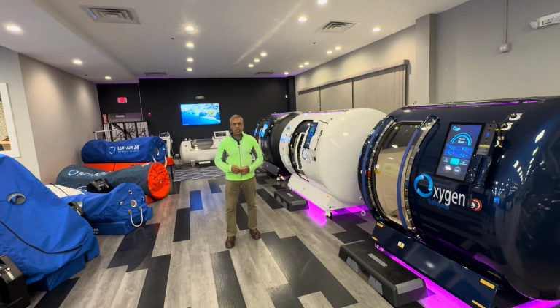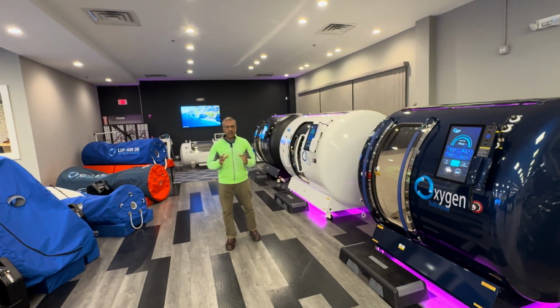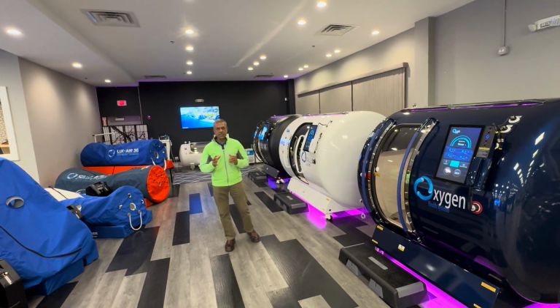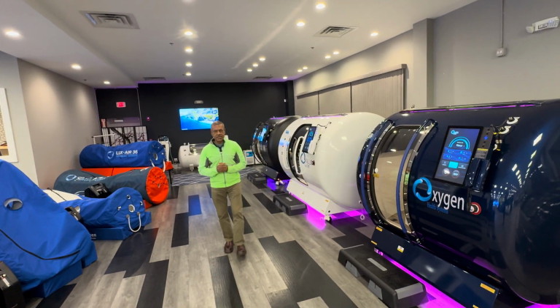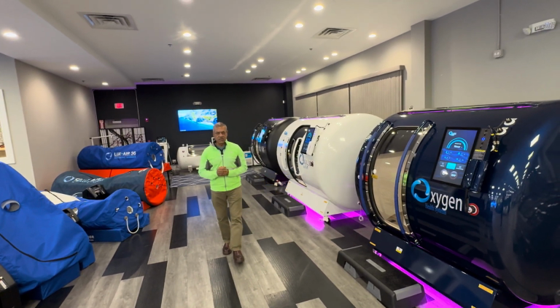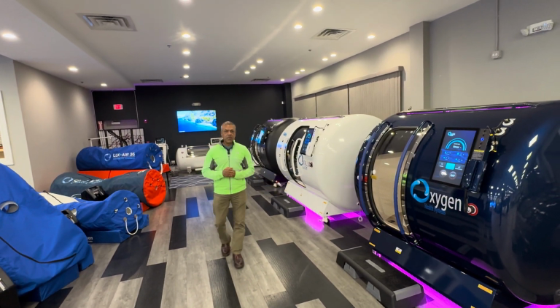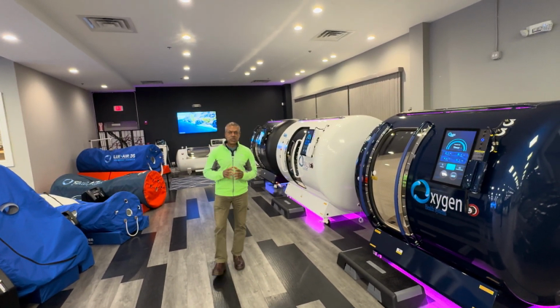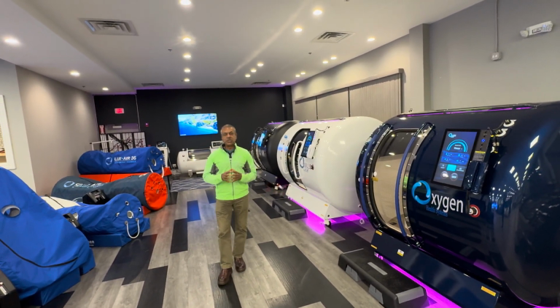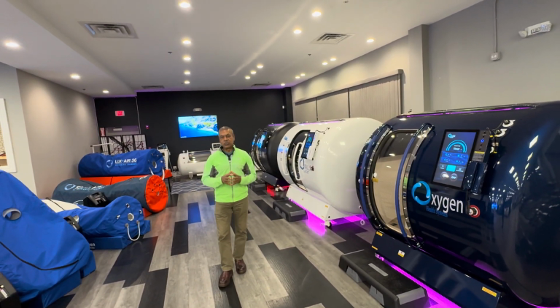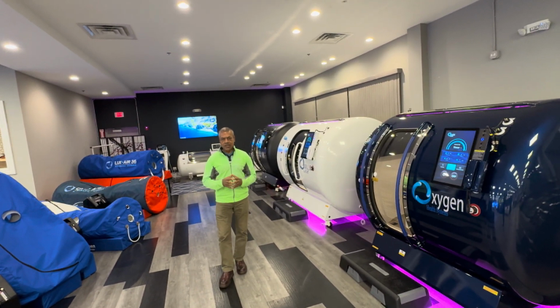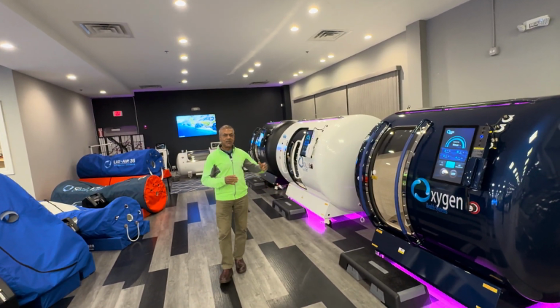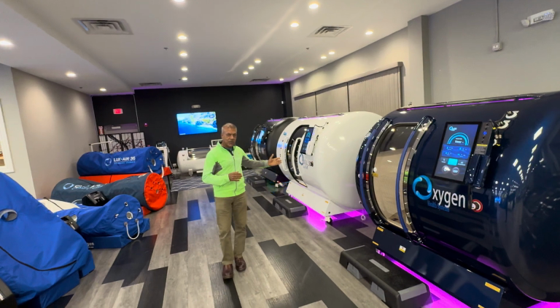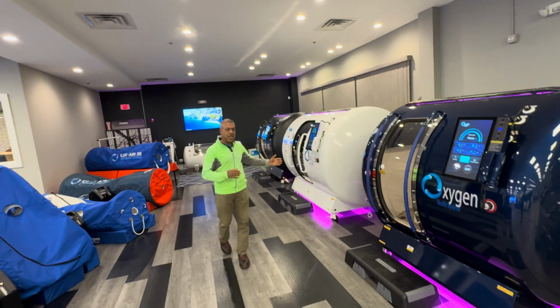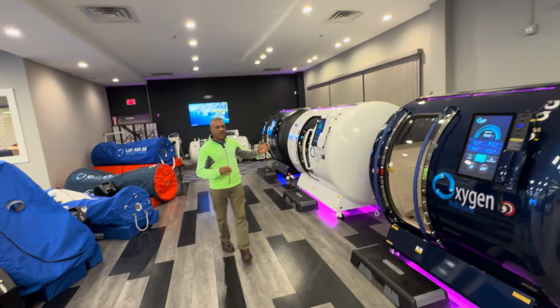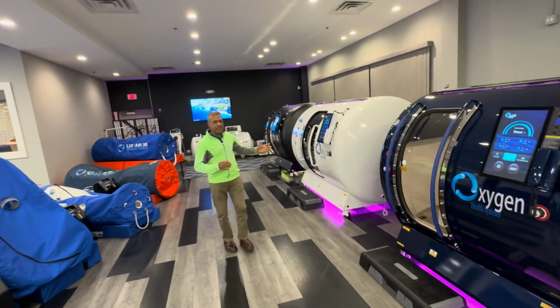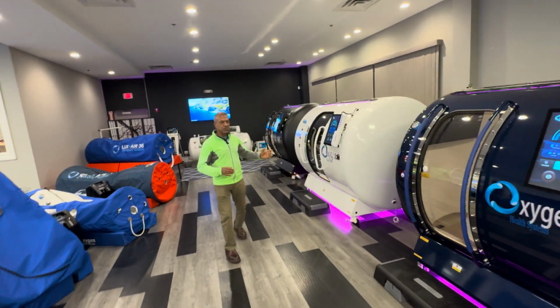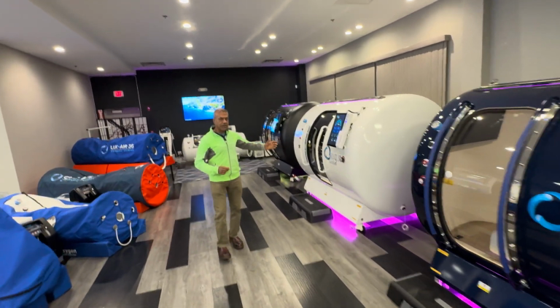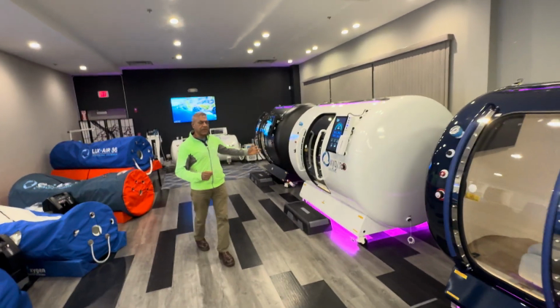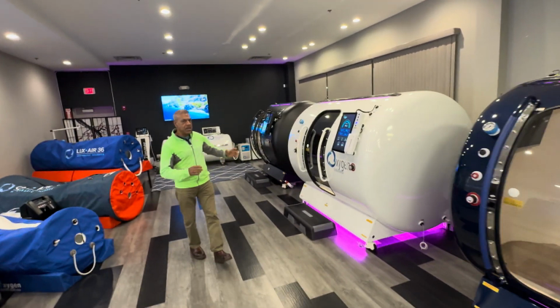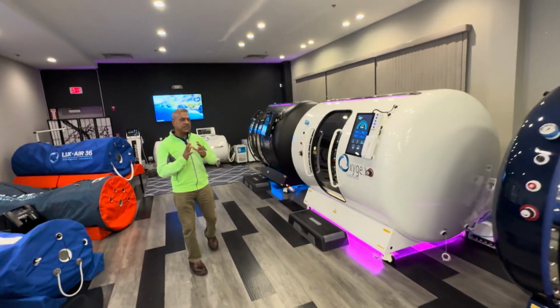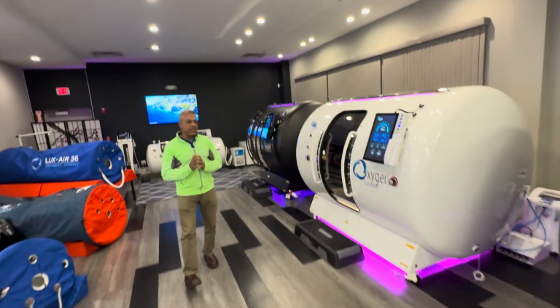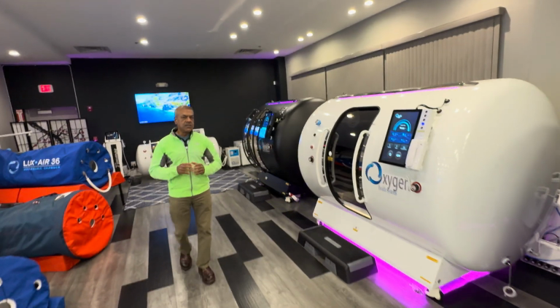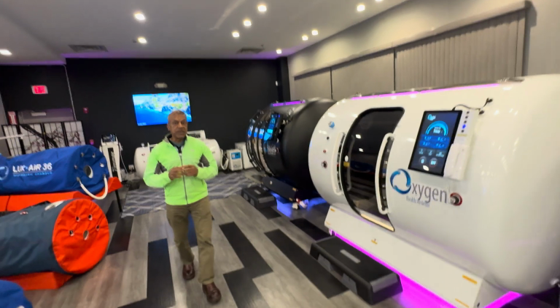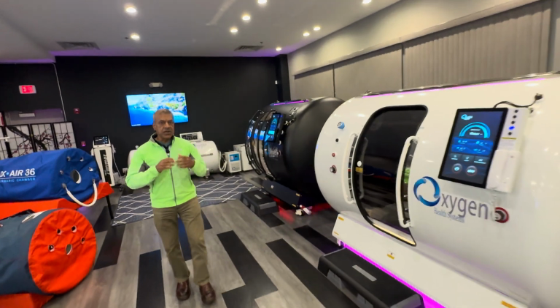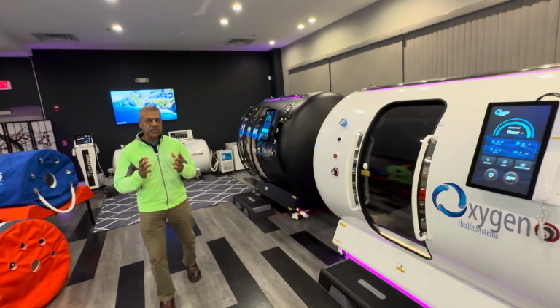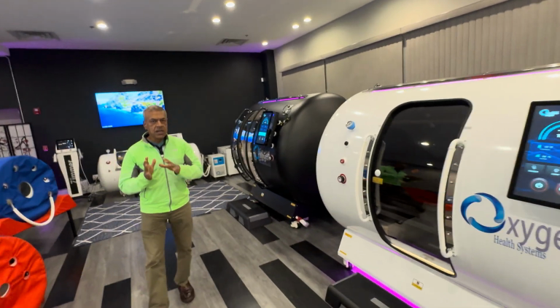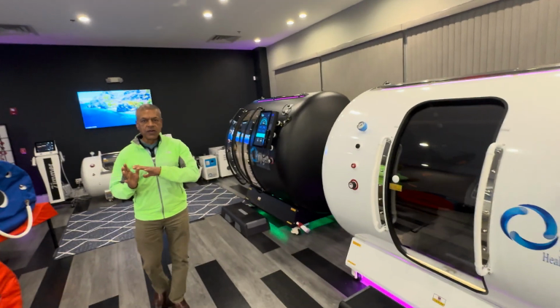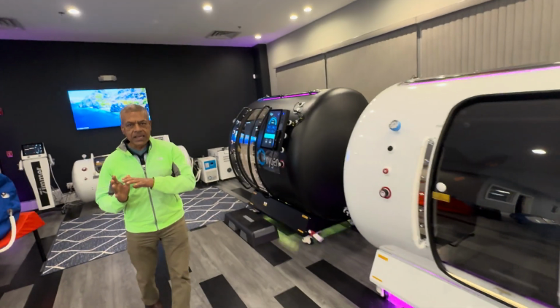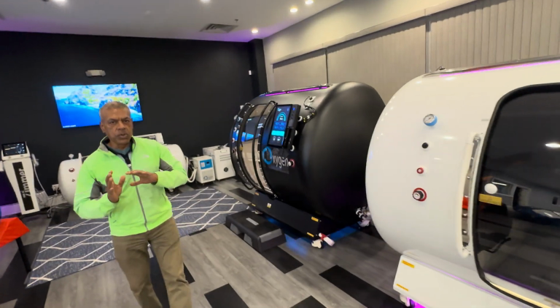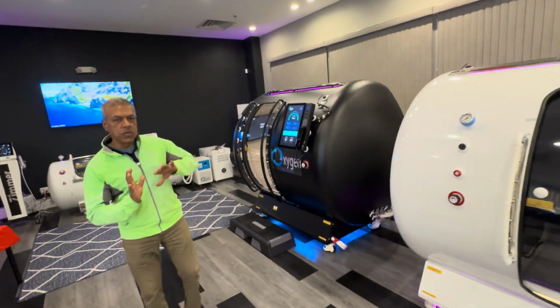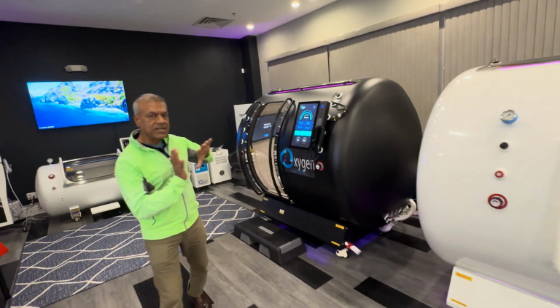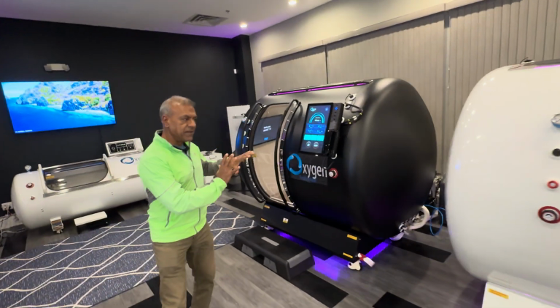Greetings from Oxygen Health Systems. We're introducing our new product, the 44-inch multi-place chamber, which is right behind me. Let's take a look at the chamber exterior first, followed by the internal features.